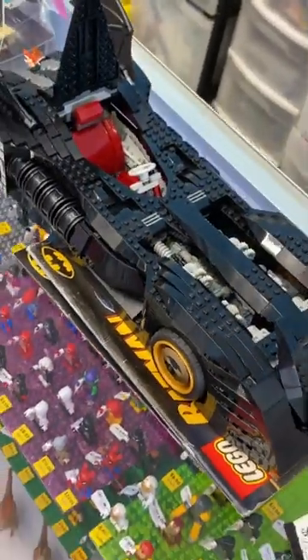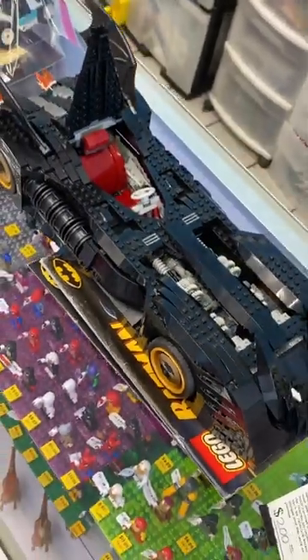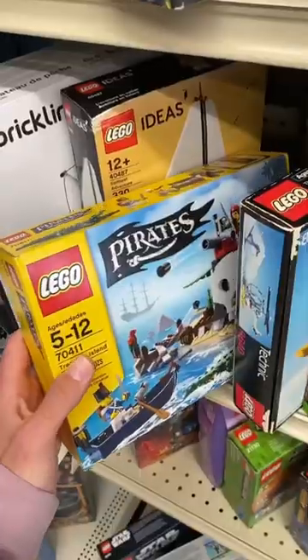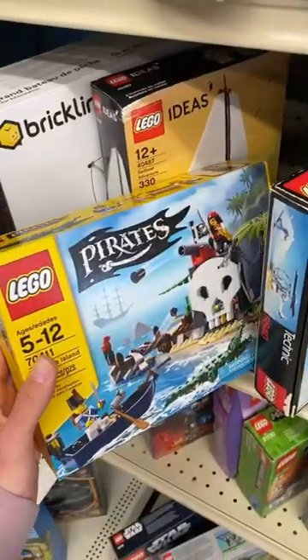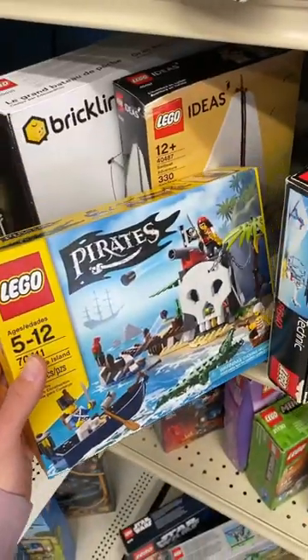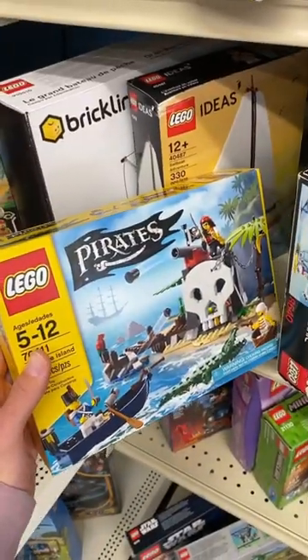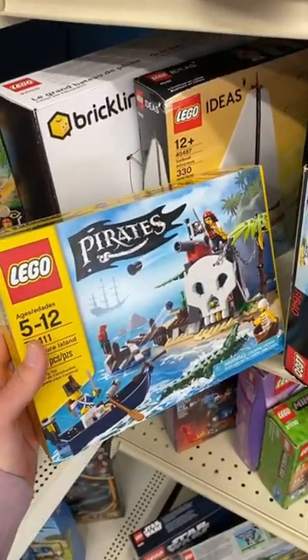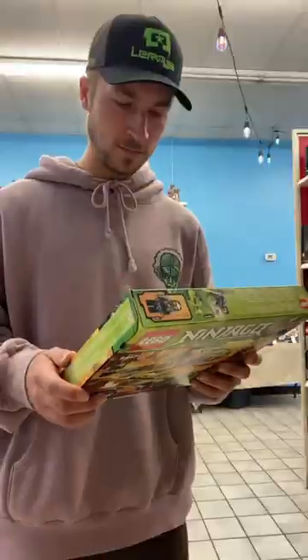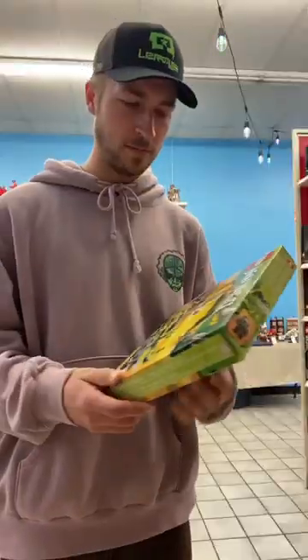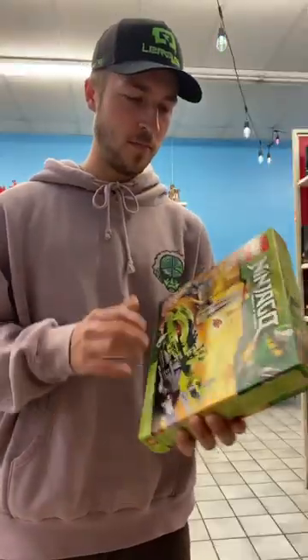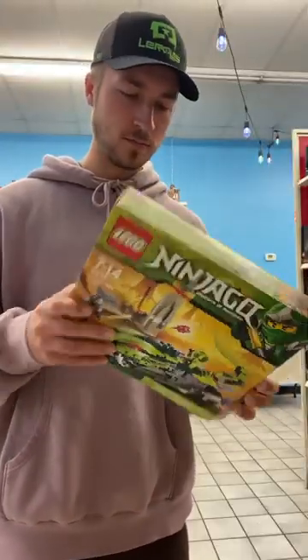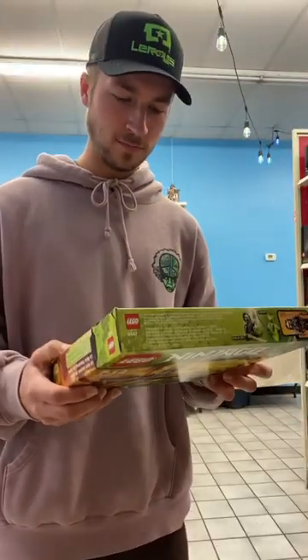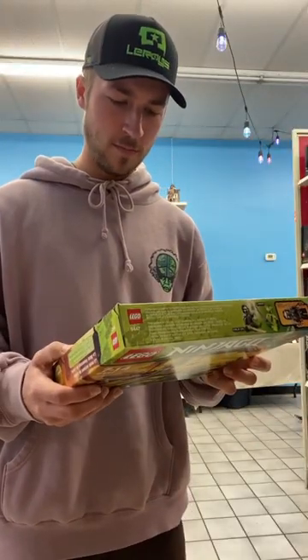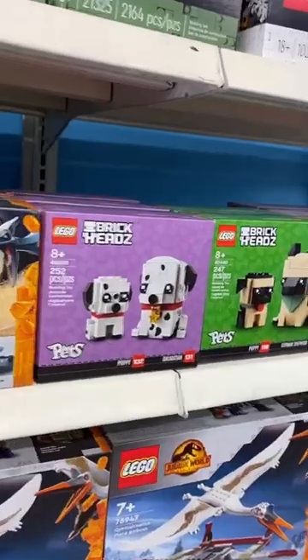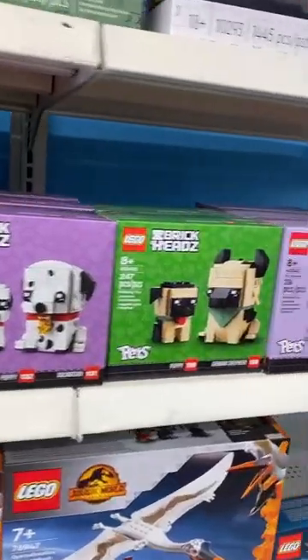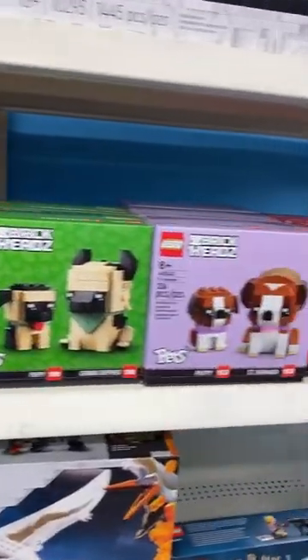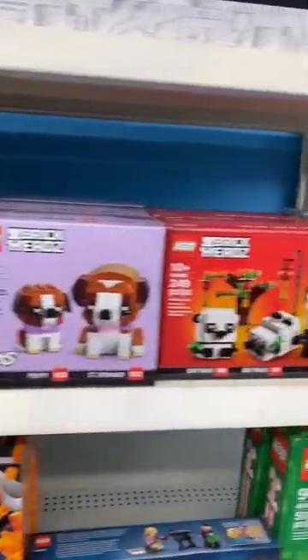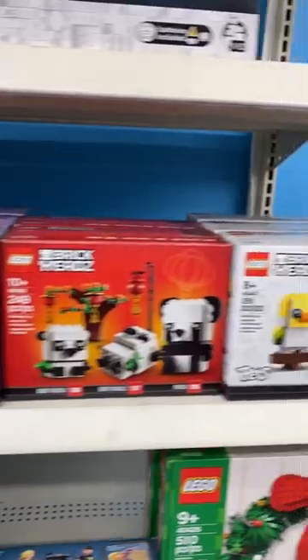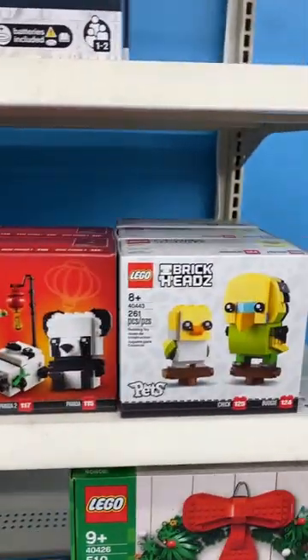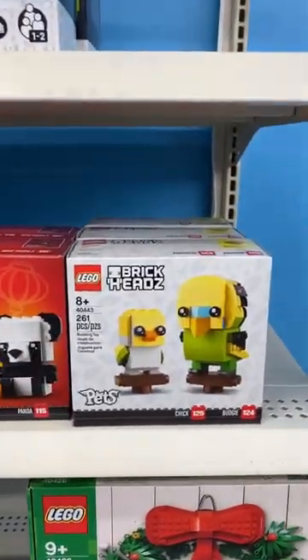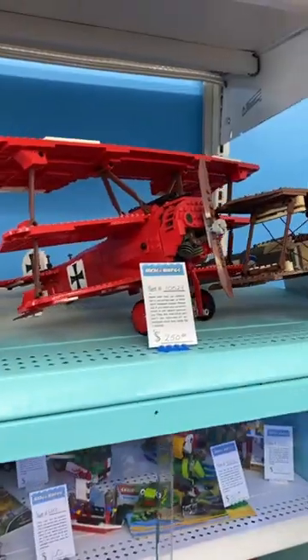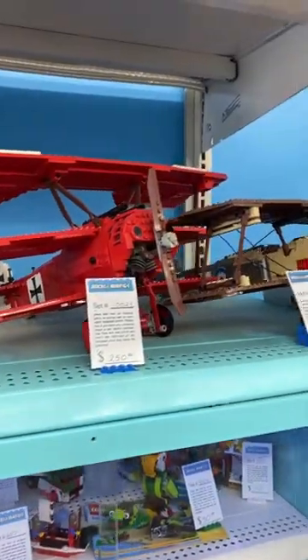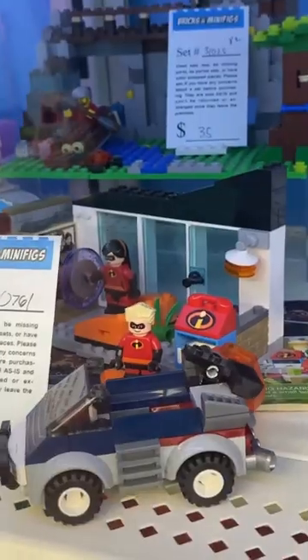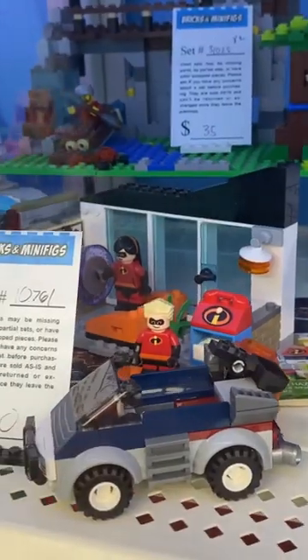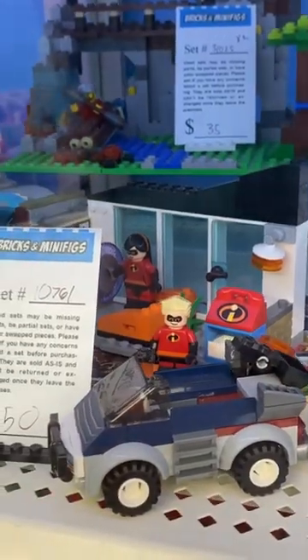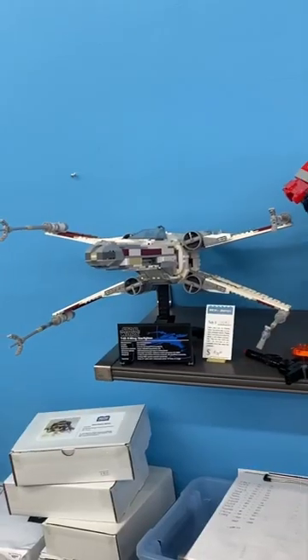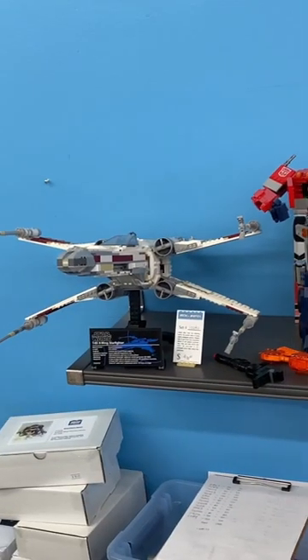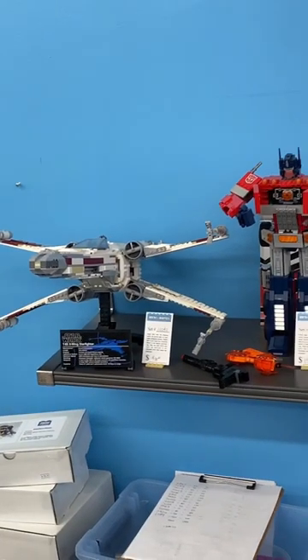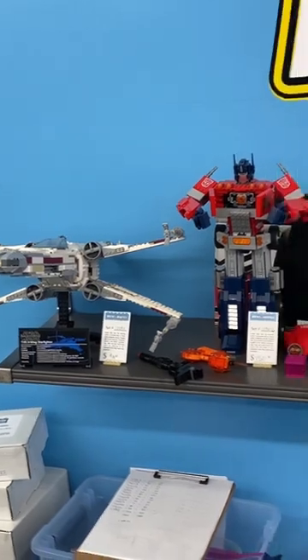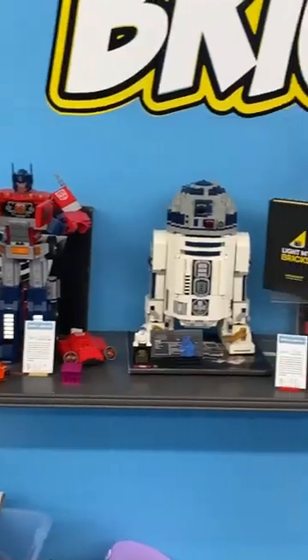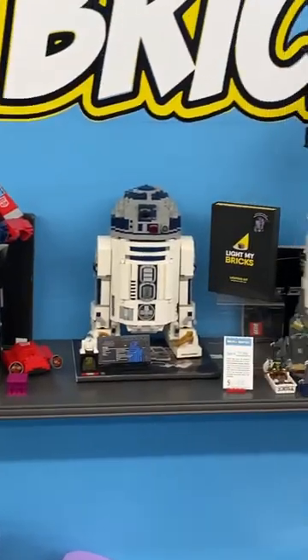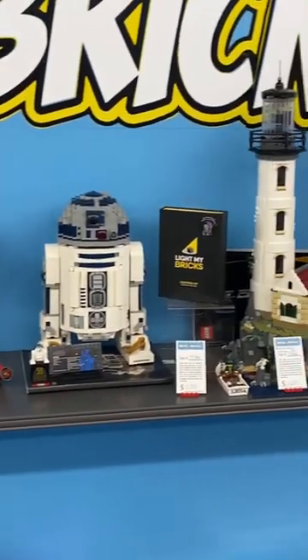They had more retired sets in box, like this pirate set as well as a Ninjago set that I actually had when I was a kid. I was really contemplating picking up one of these Brick Heads for my girlfriend. They also had pre-owned retired LEGO sets, and it's always like a museum walking through and getting to check these things out.